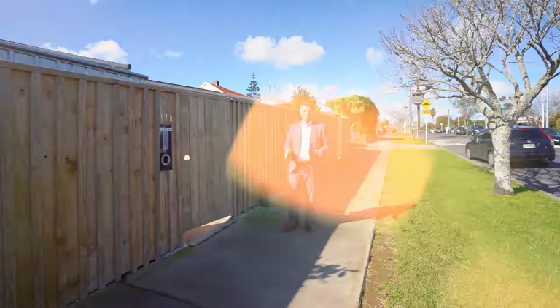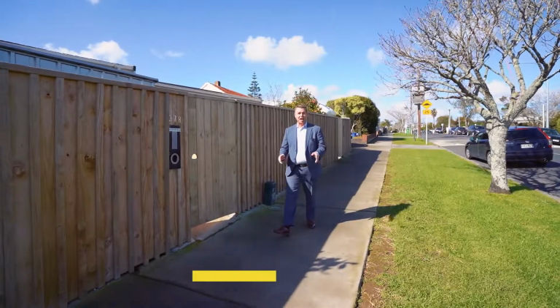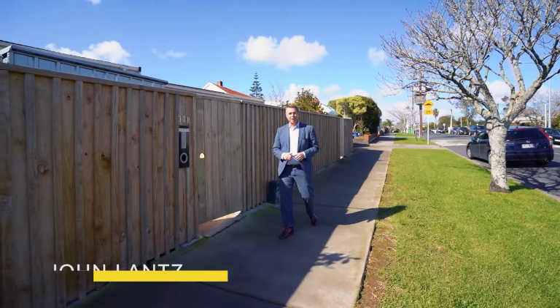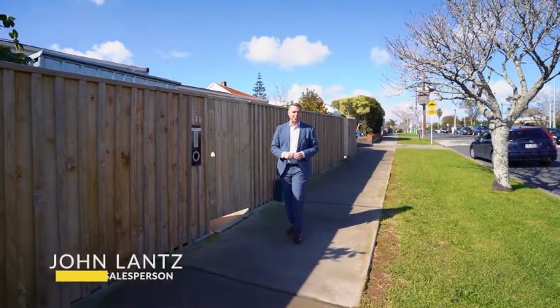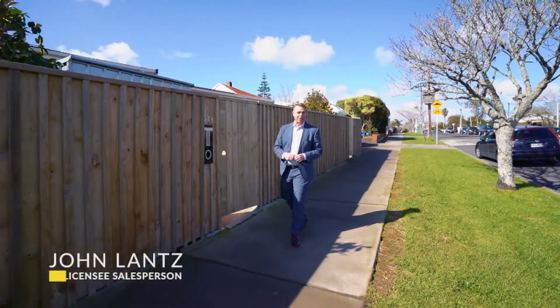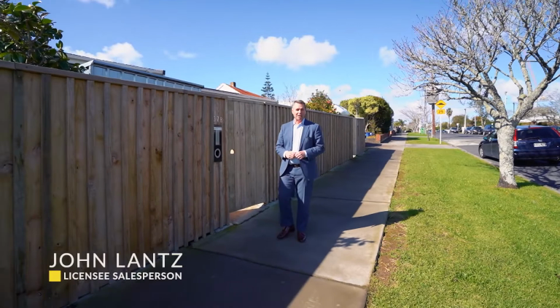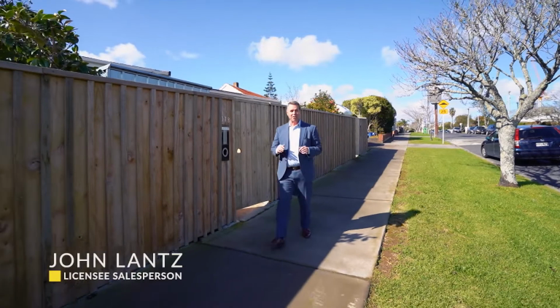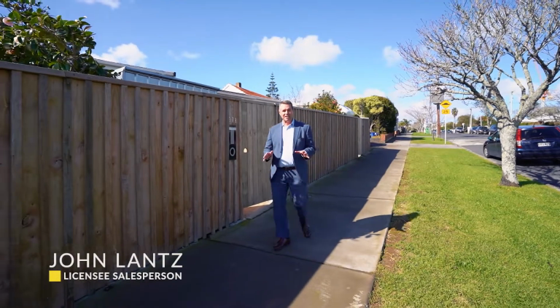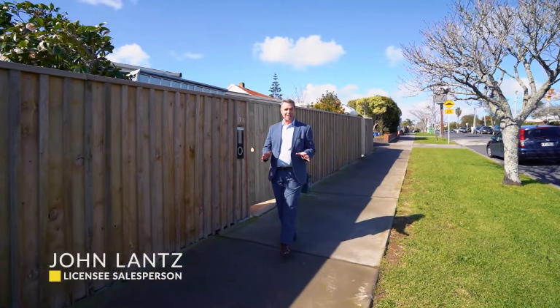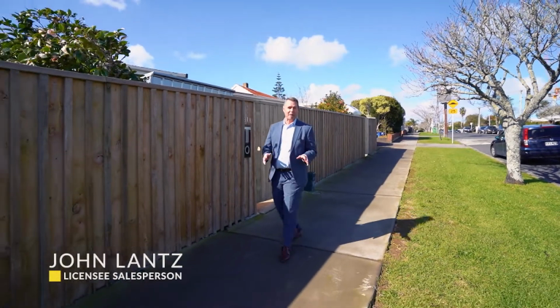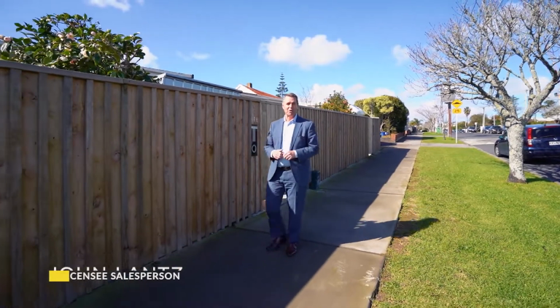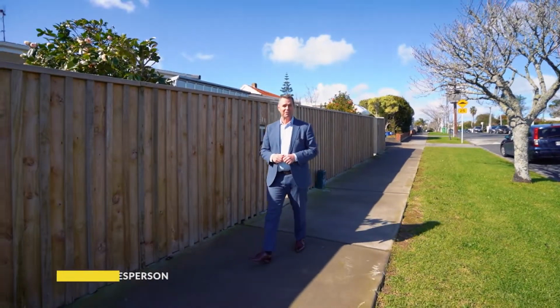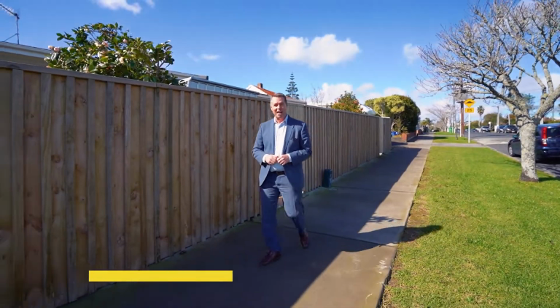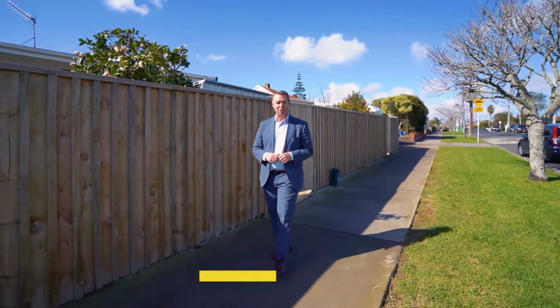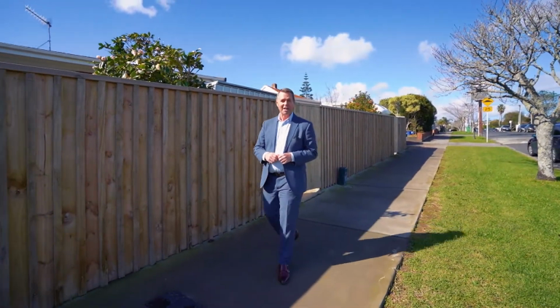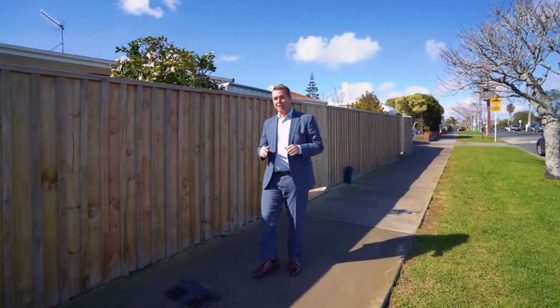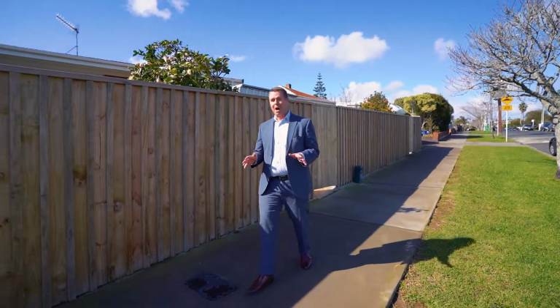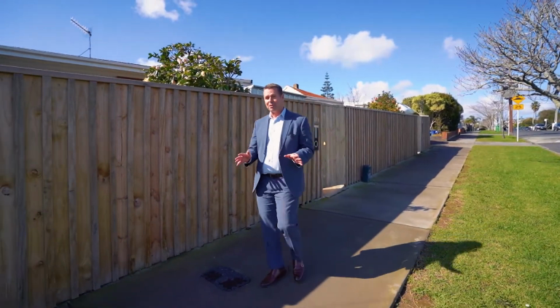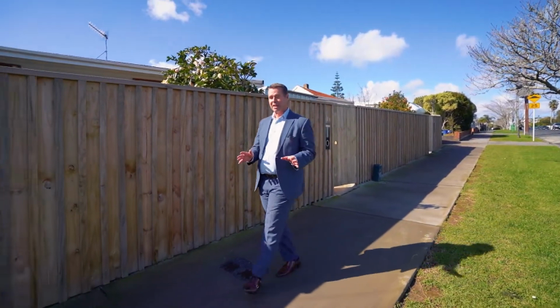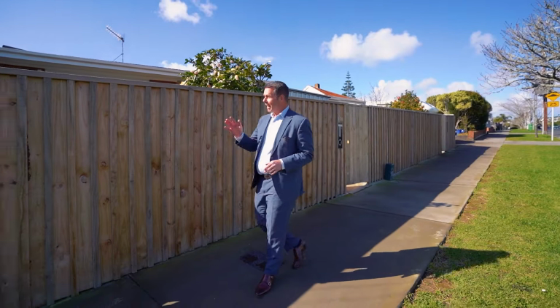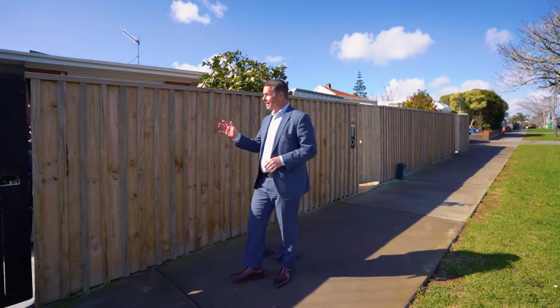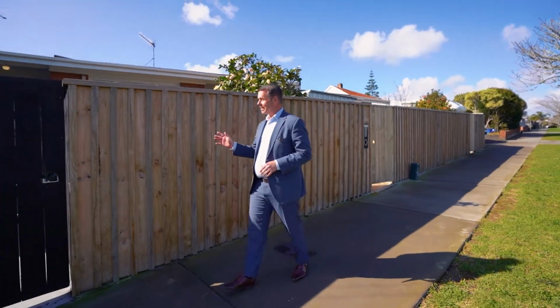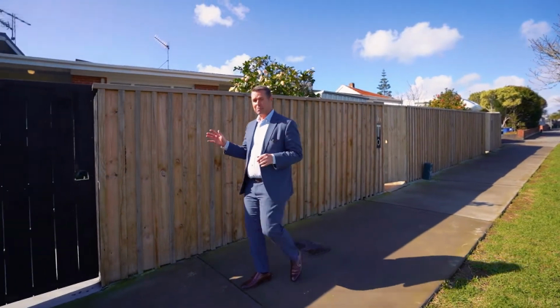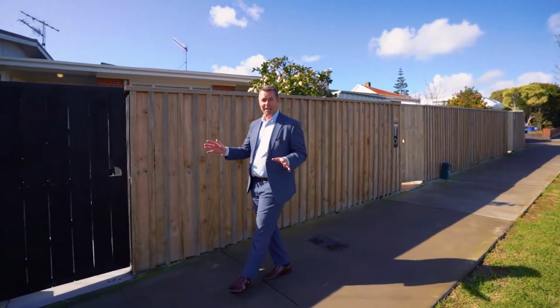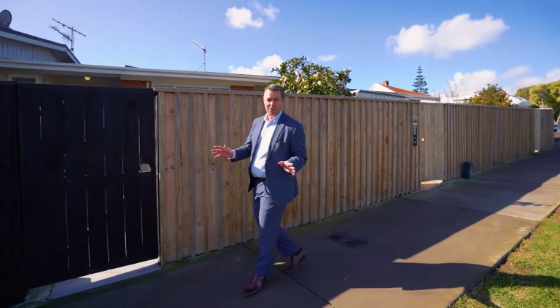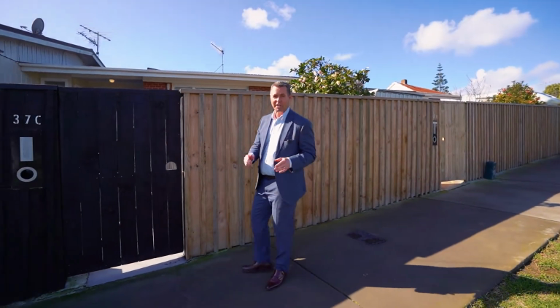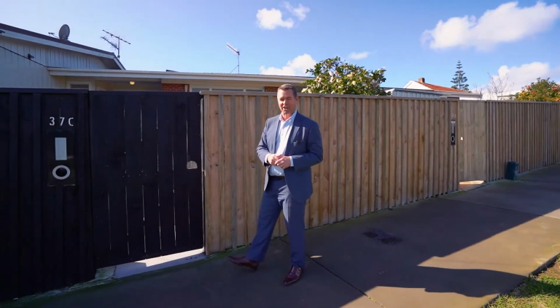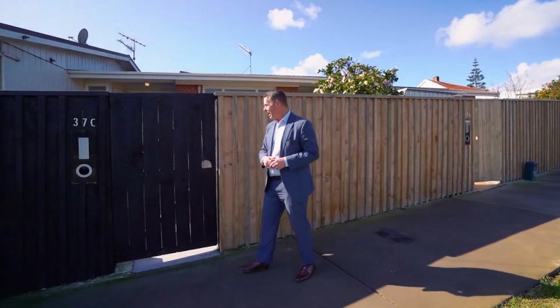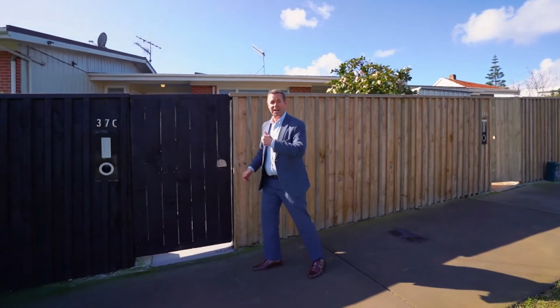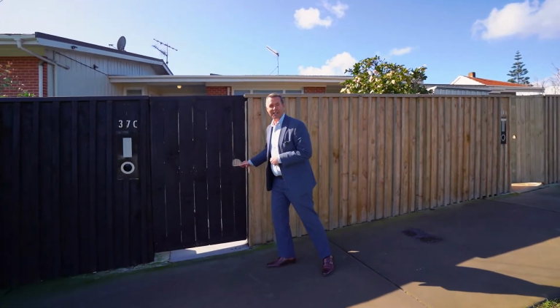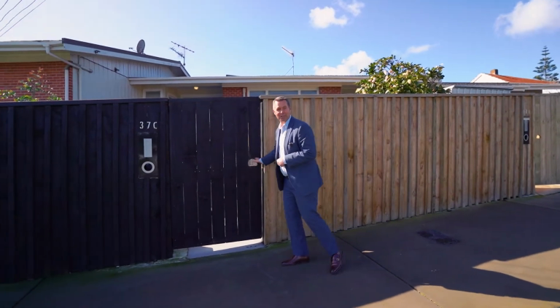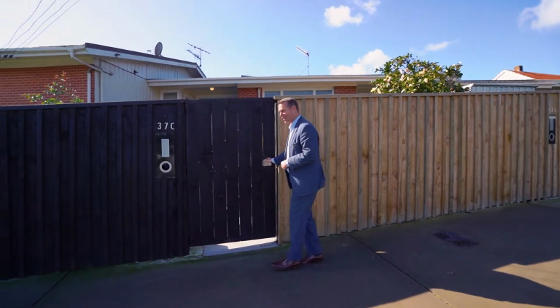Well, Jack, you better be quick on this one because 37C Meadow Bank Road is going to fly out the door in this prime position. 1960s brick and weatherboard construction. Come on in, let me show you around.